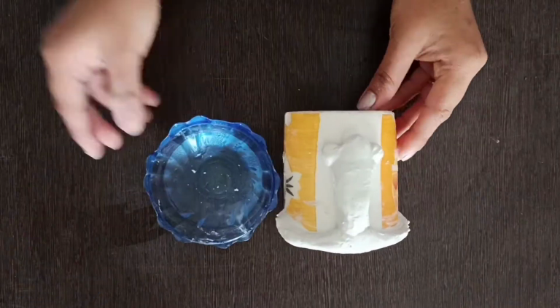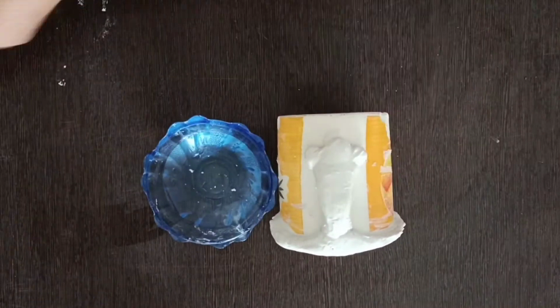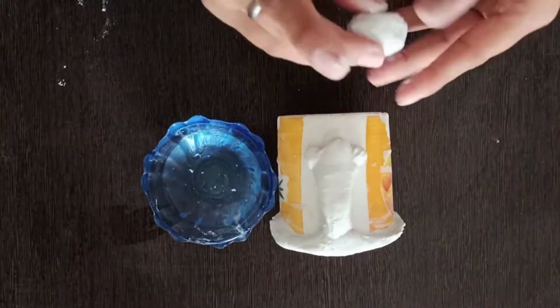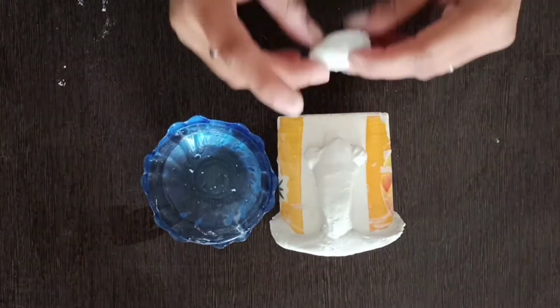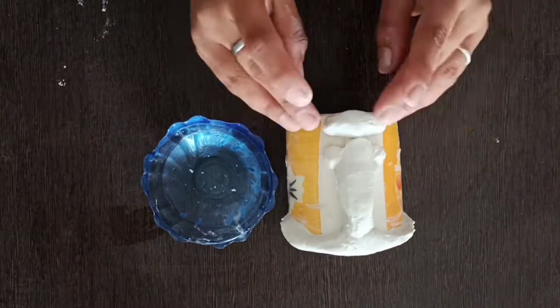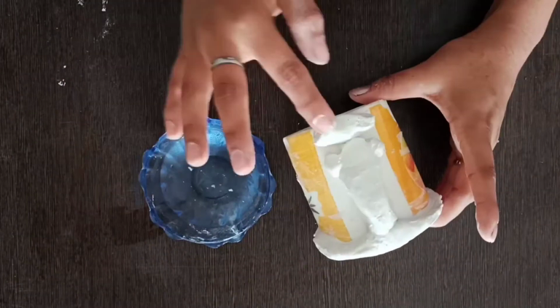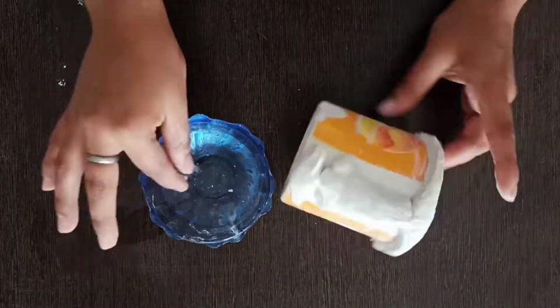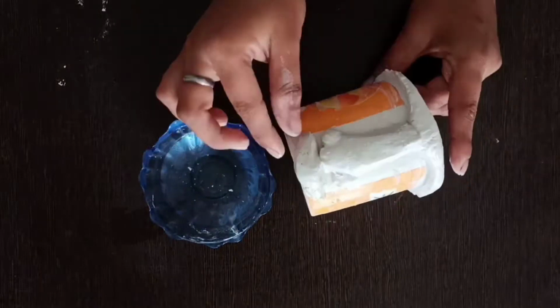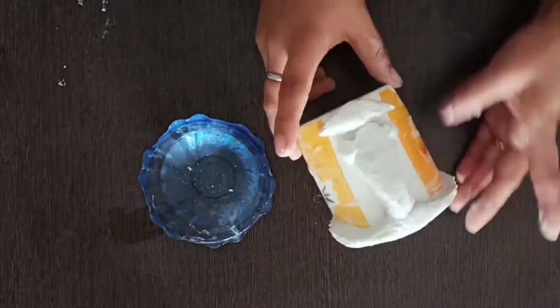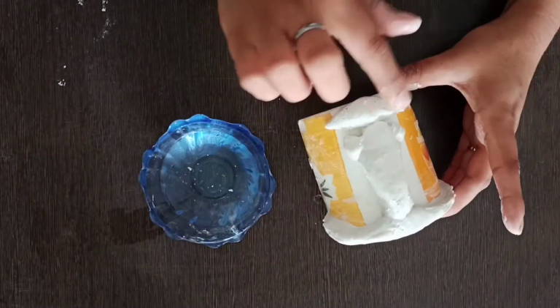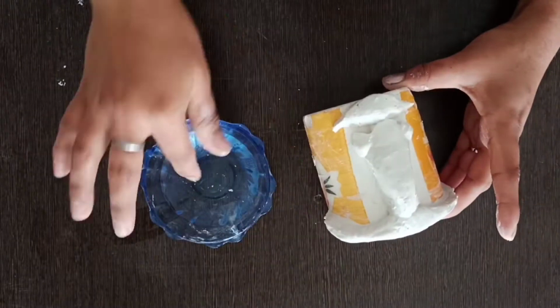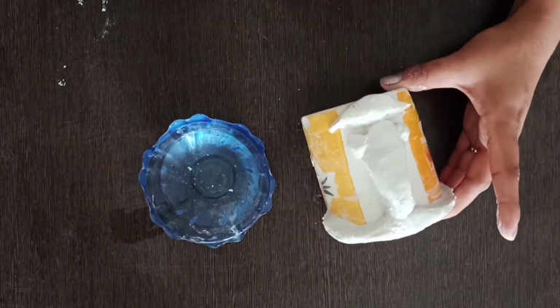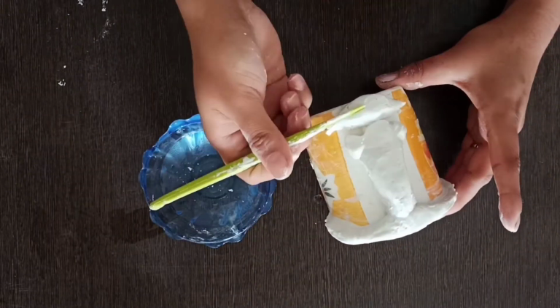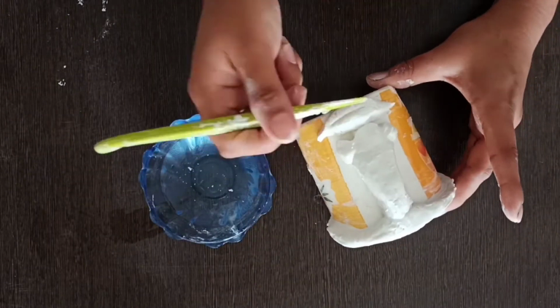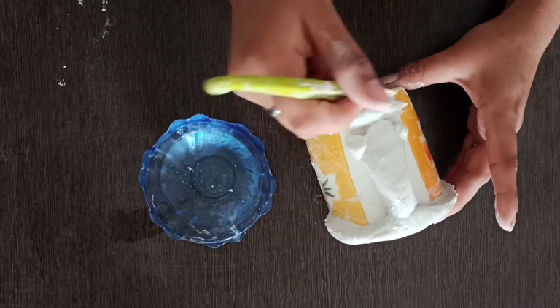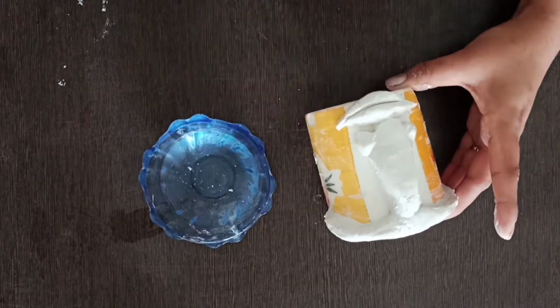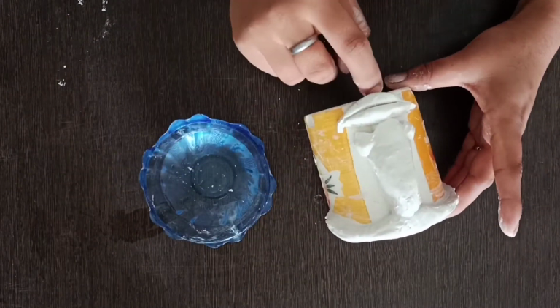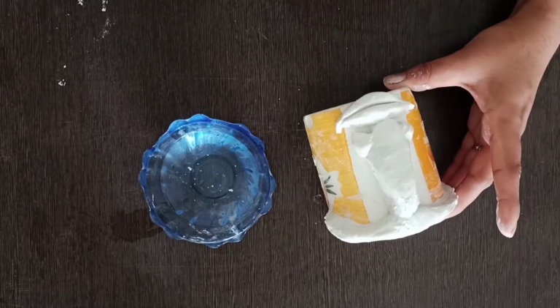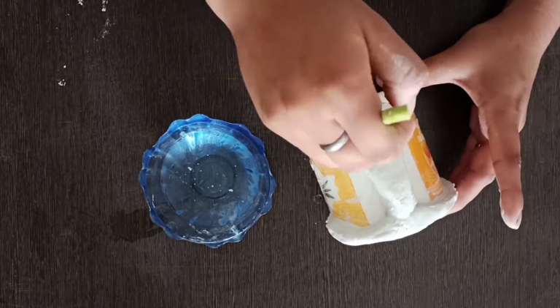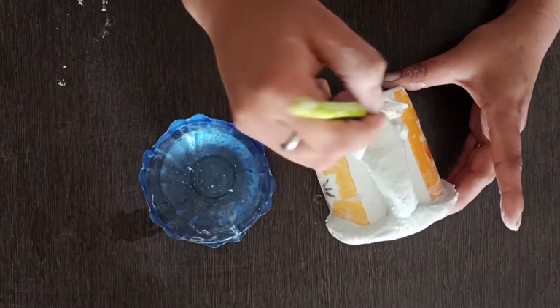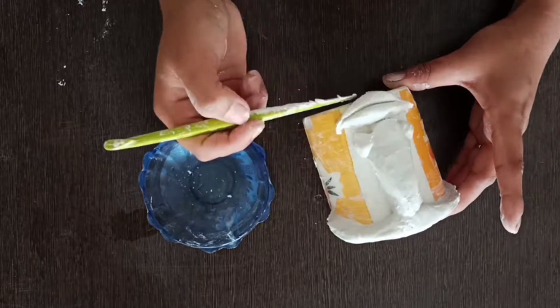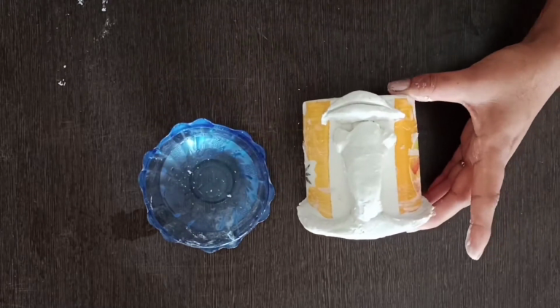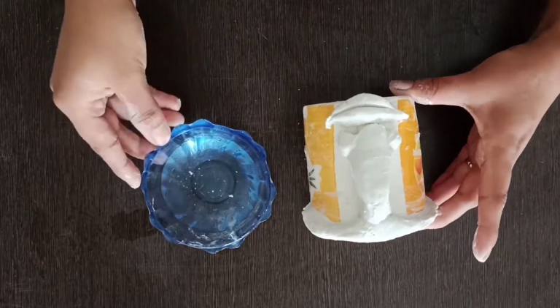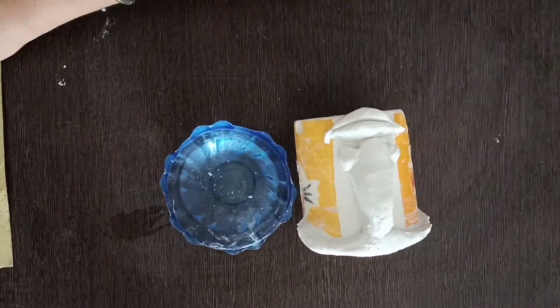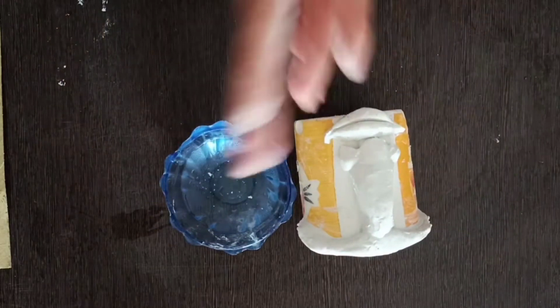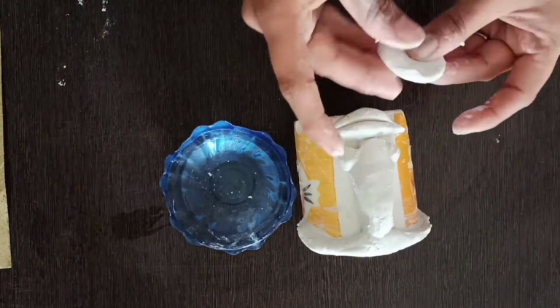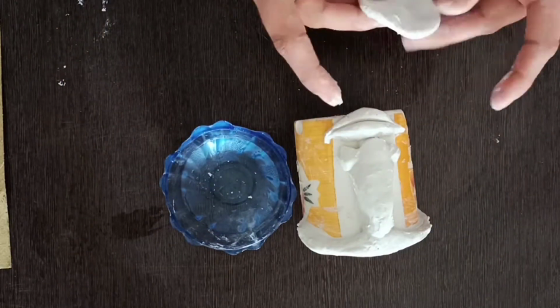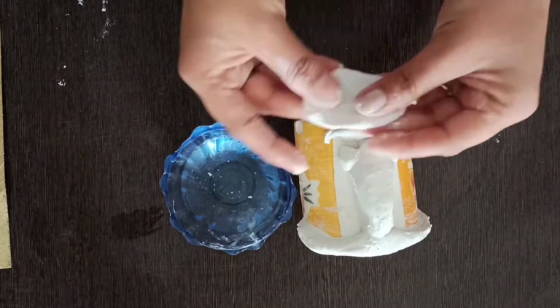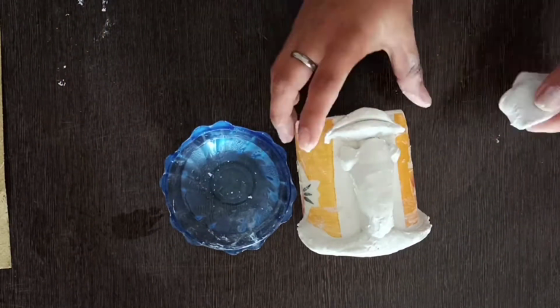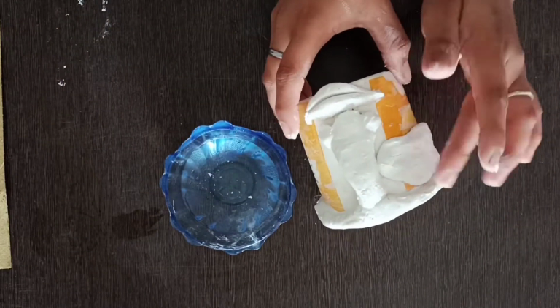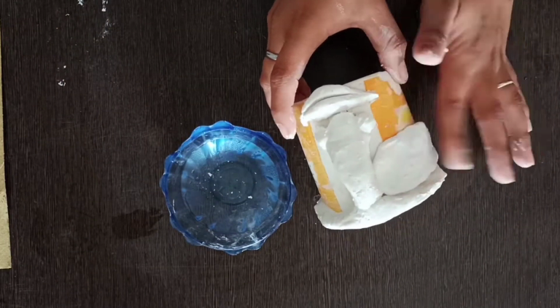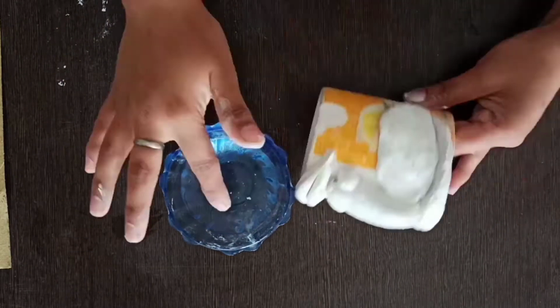After making the forehead, we will make the lips and smooth them out. We will also give a little detailing. After making the basic shape, we will cover the base.